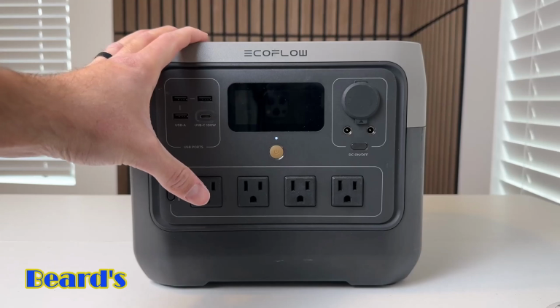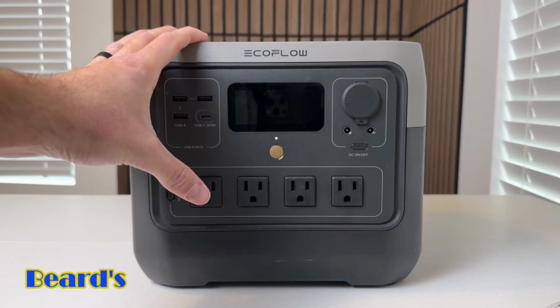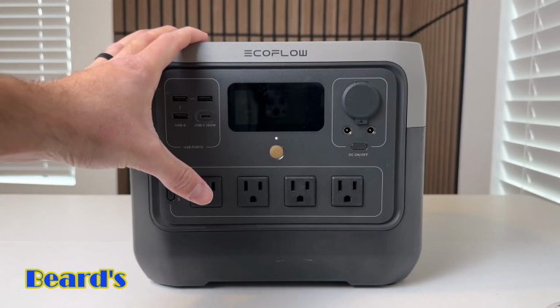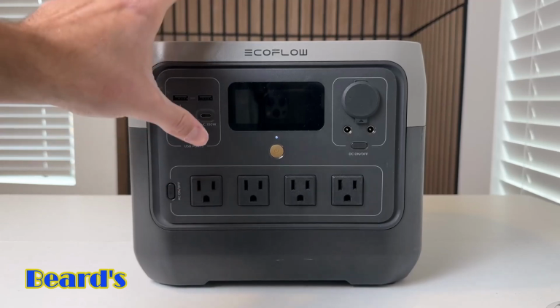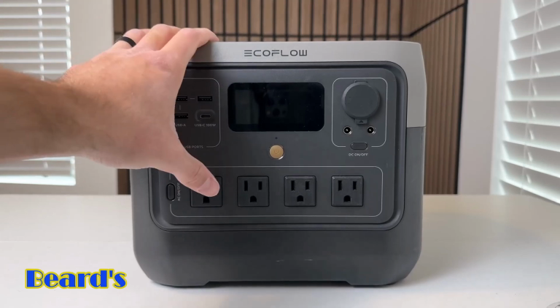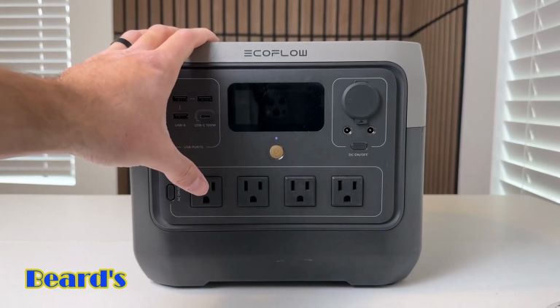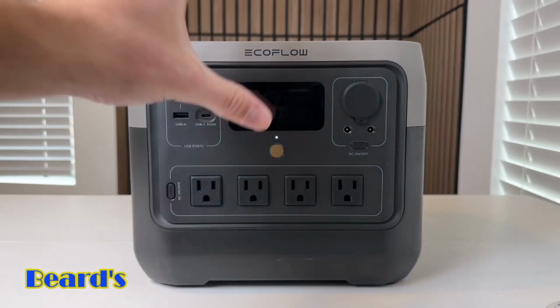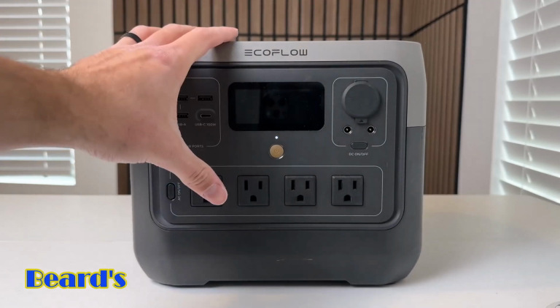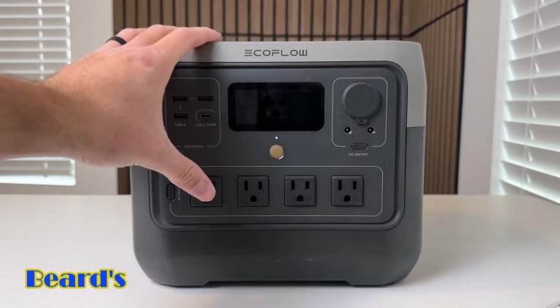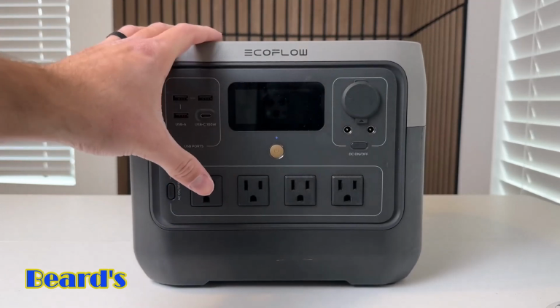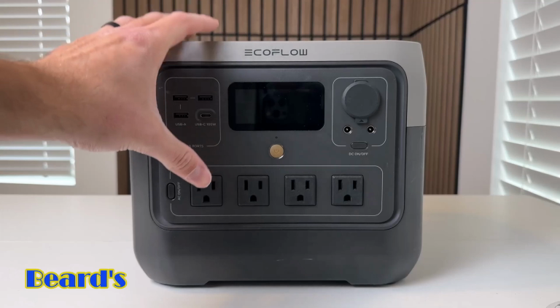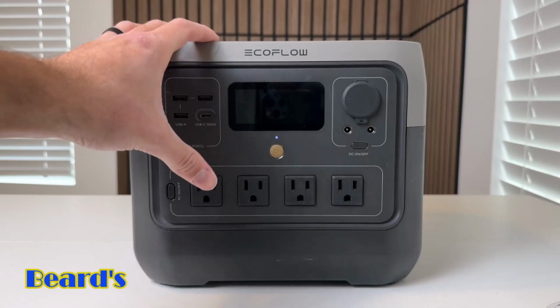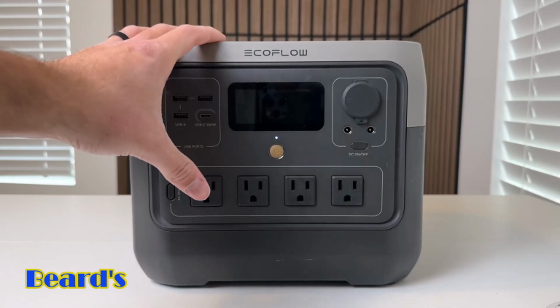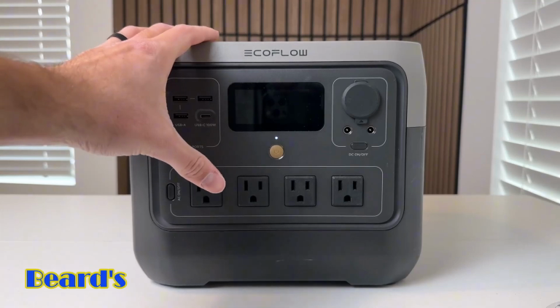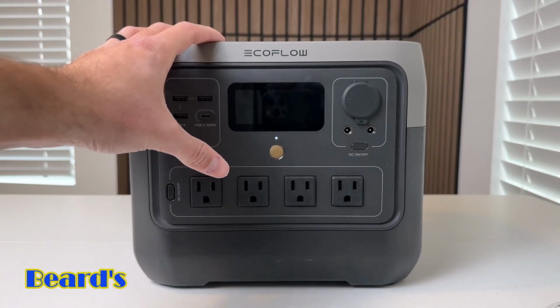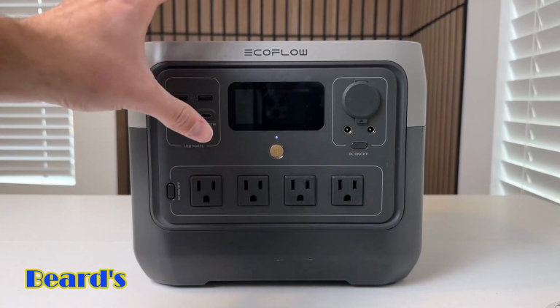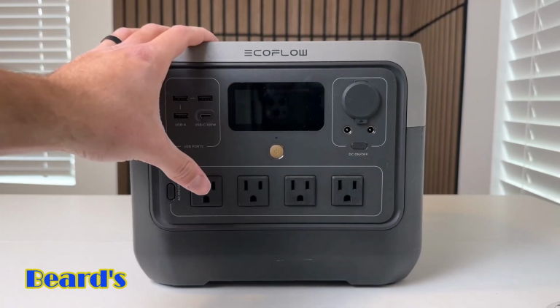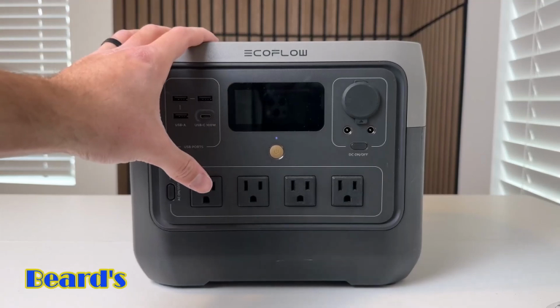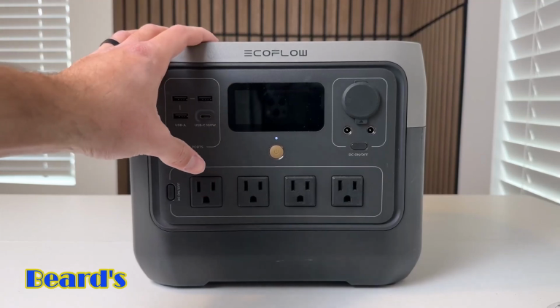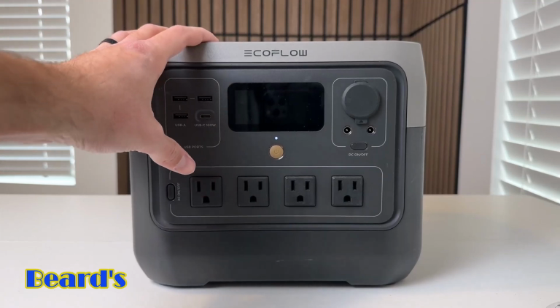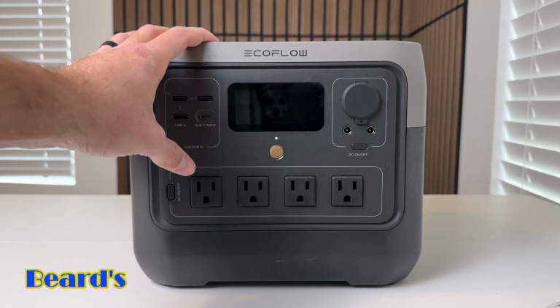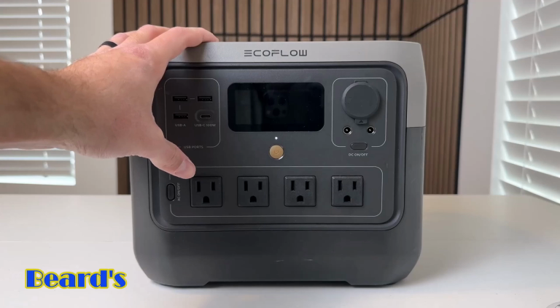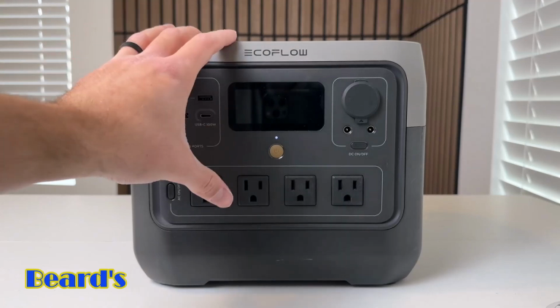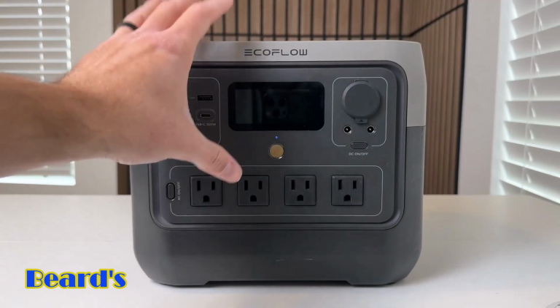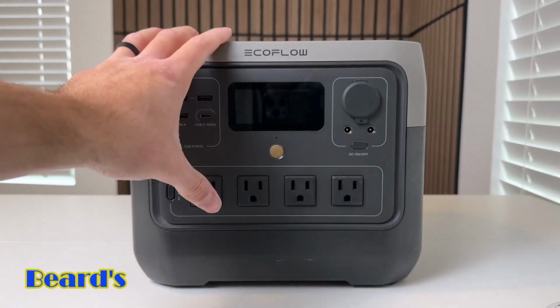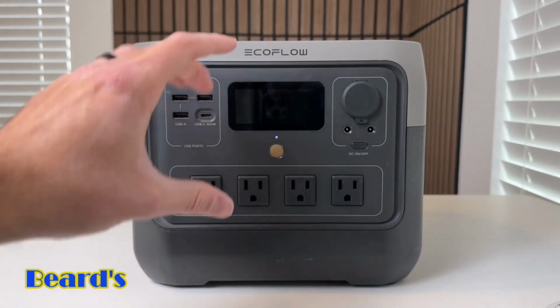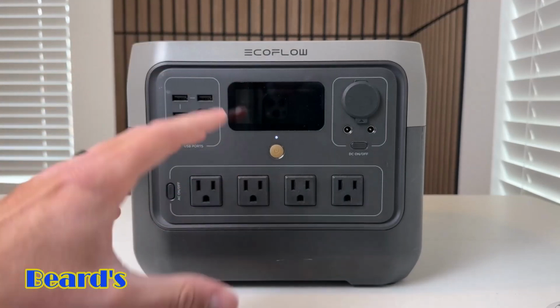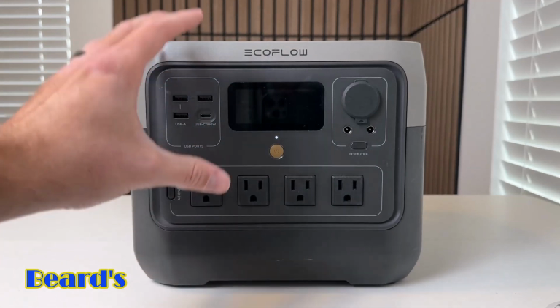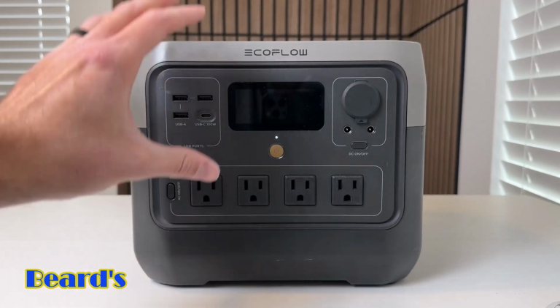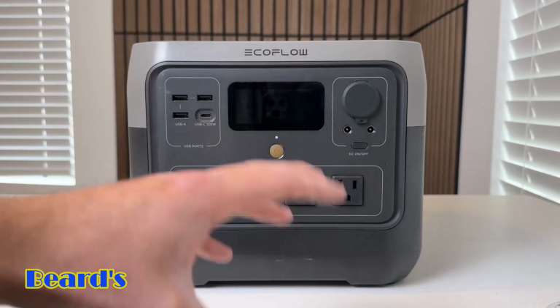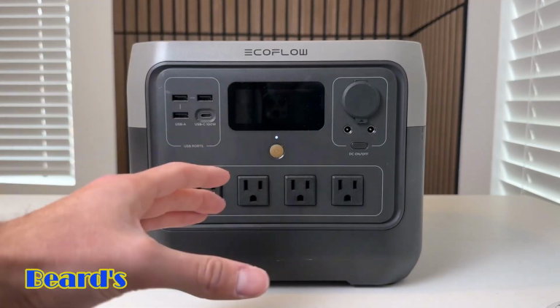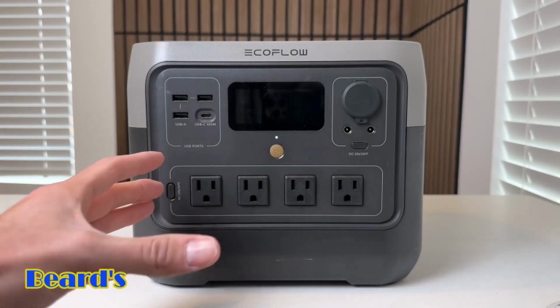And that's just to grade it down to 80% — it'll actually last a lot longer than that. One thing that's really nice about this battery is it has a capacity of 768 watt-hours. So it's big enough to power a lot of your basic items in the house, but small enough and portable enough that you can take it with you camping or to have in case of a power outage.